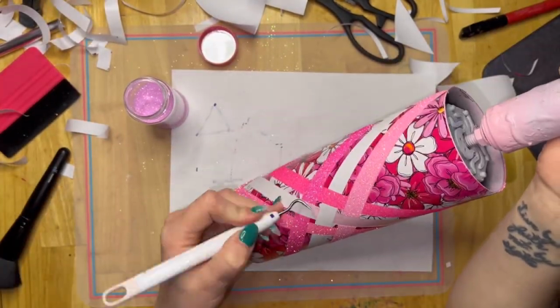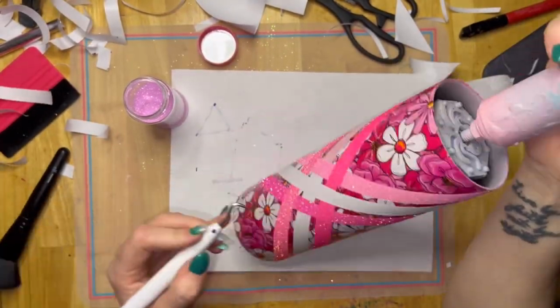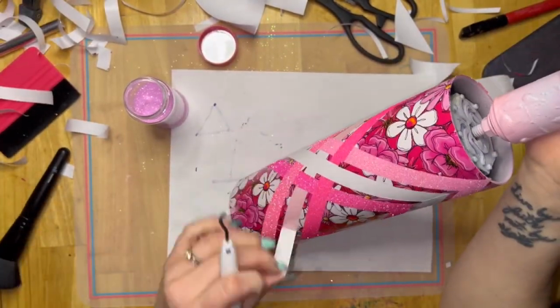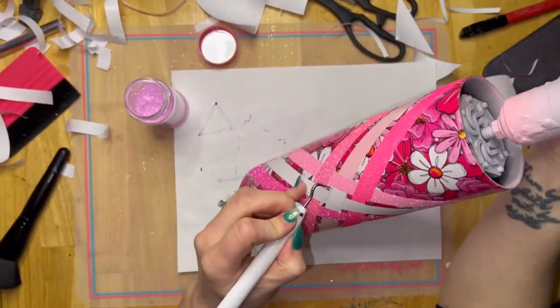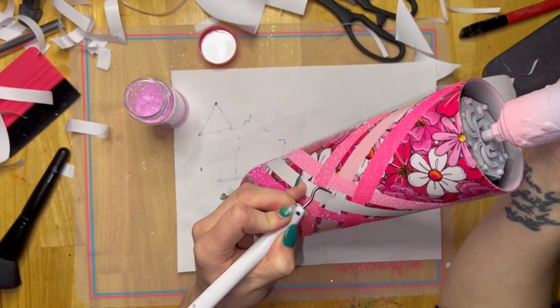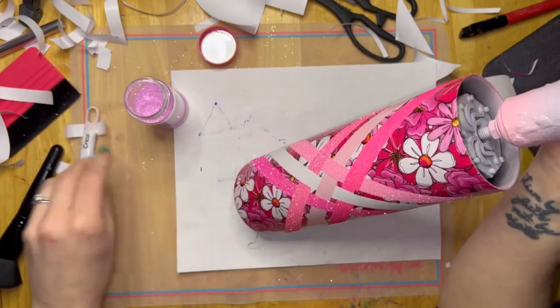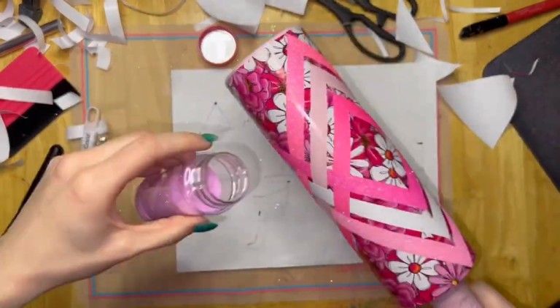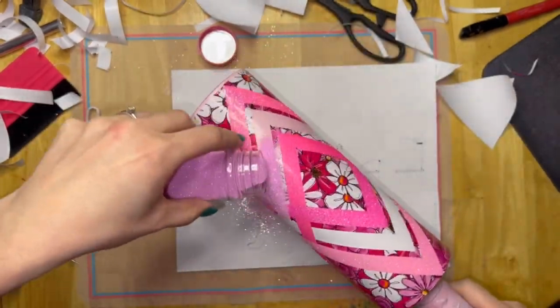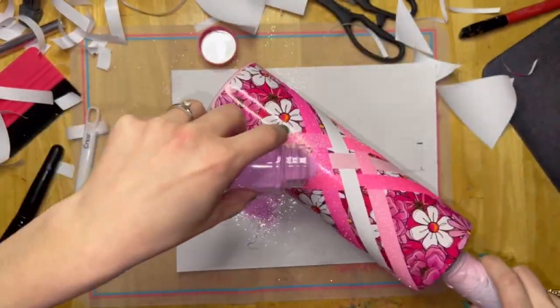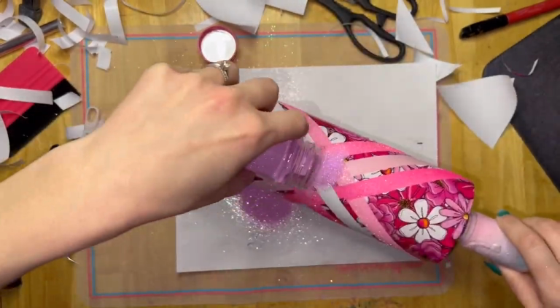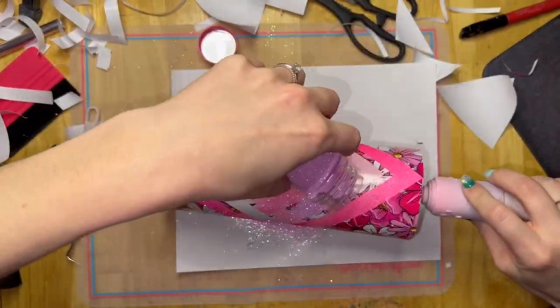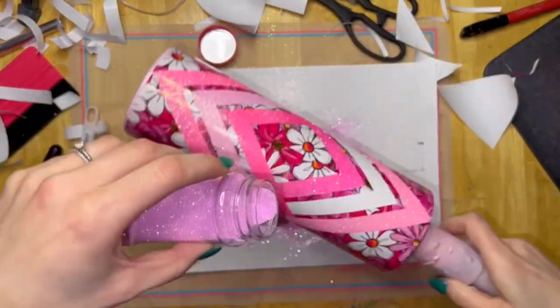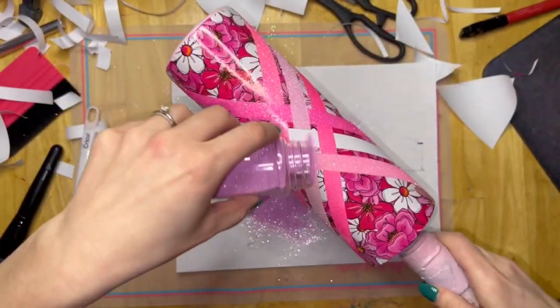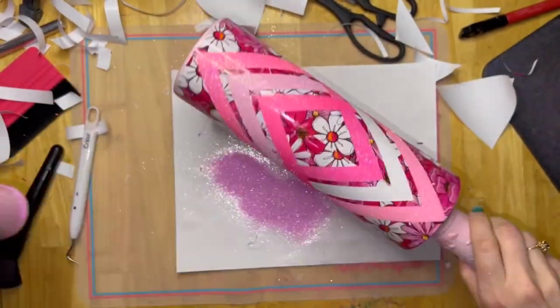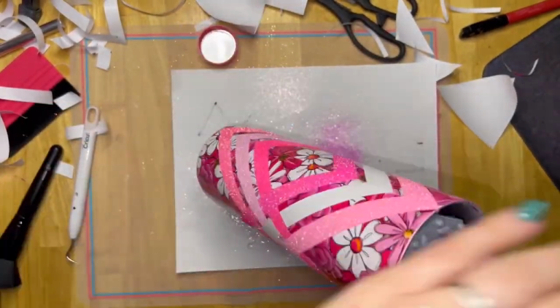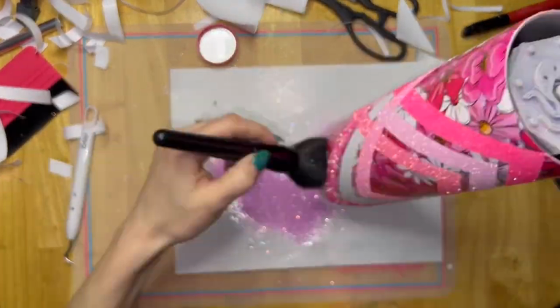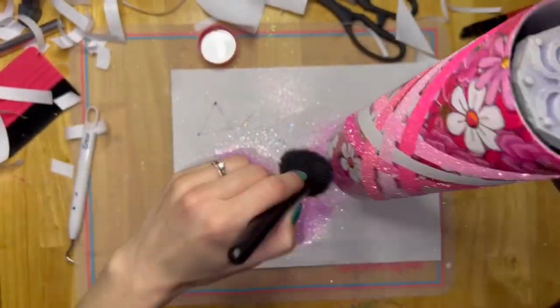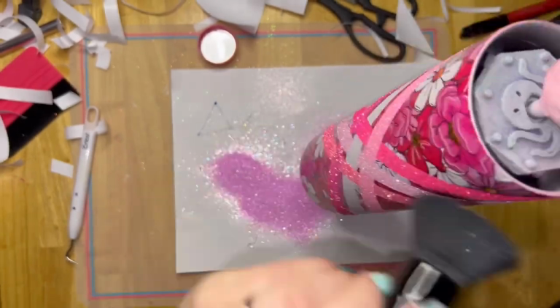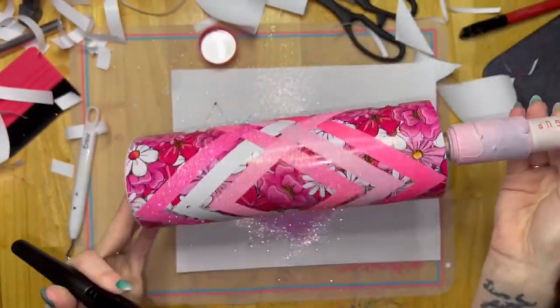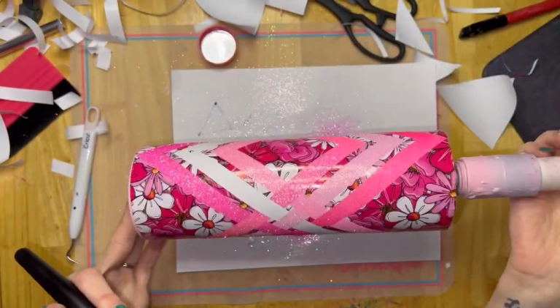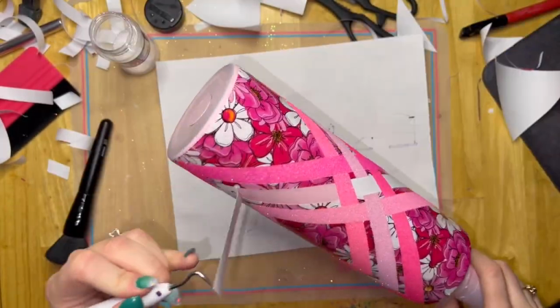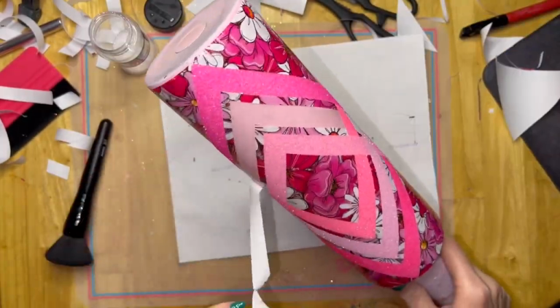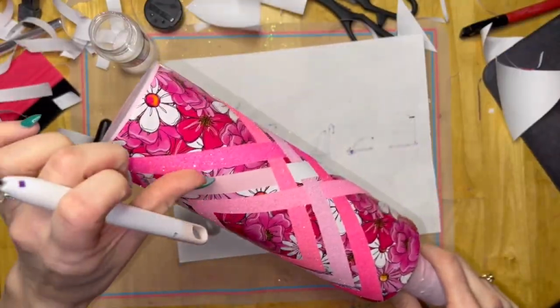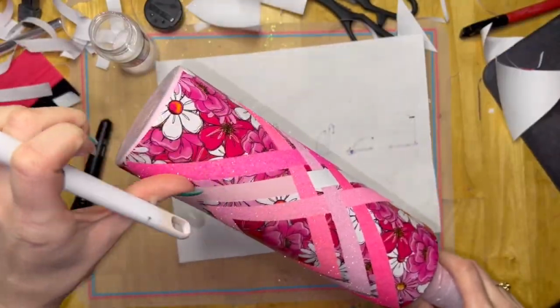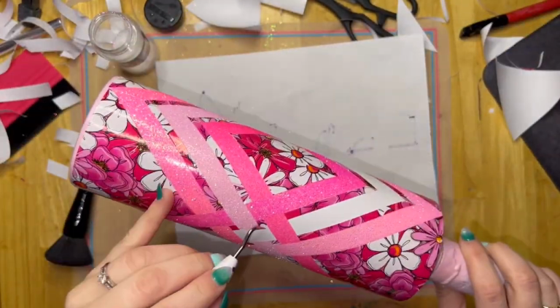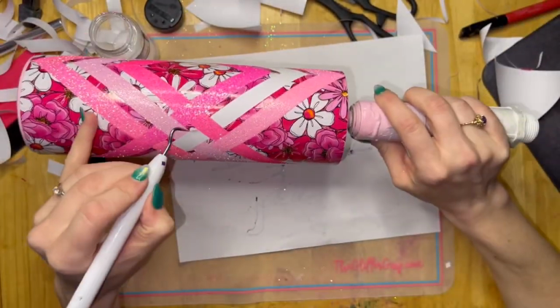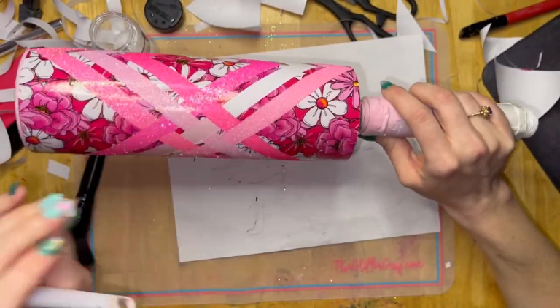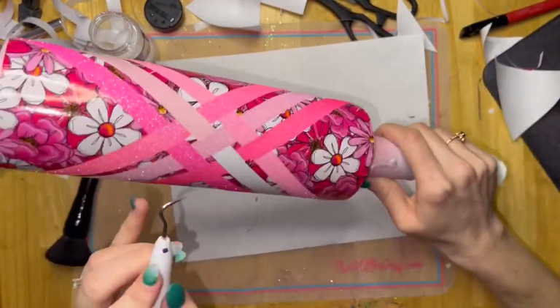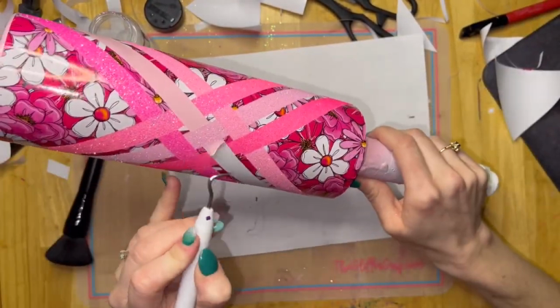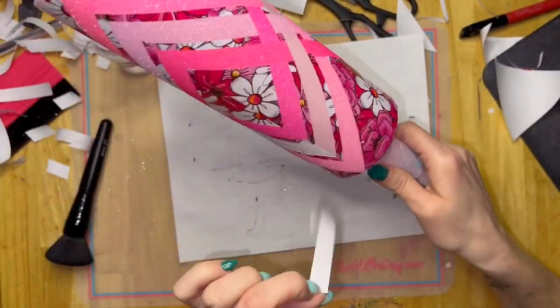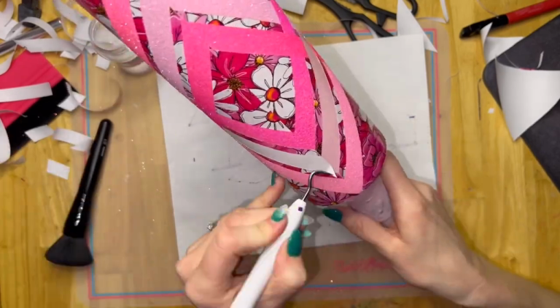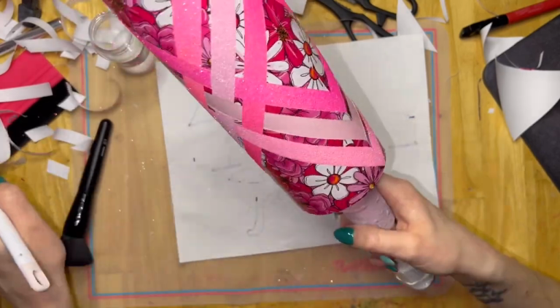We're going to get the rest of our glitter colors on, give it a good coat of sealer, and put a coat of epoxy on it. Mine needed one coat — yours might need two, depending on how smooth you want your cup. And then after that, we're going to do pinstripes.